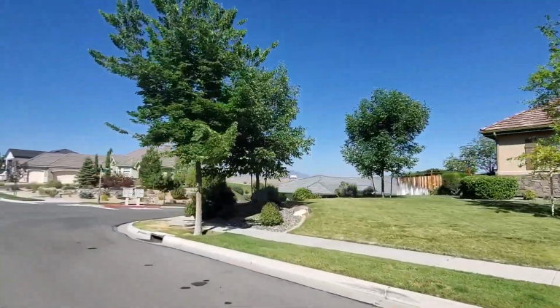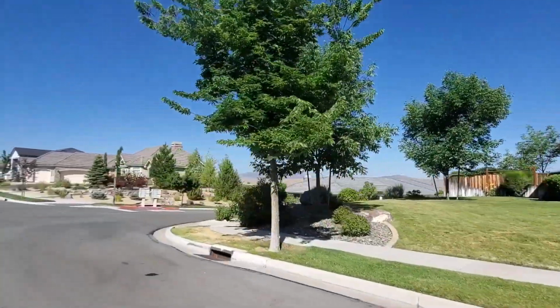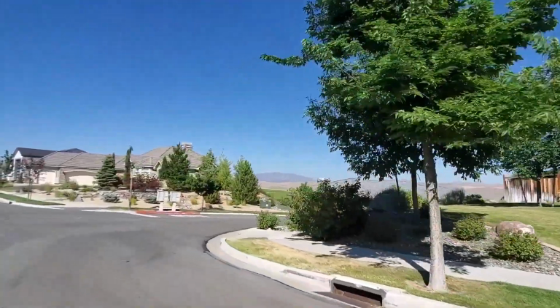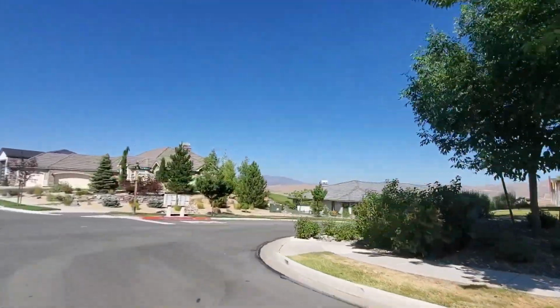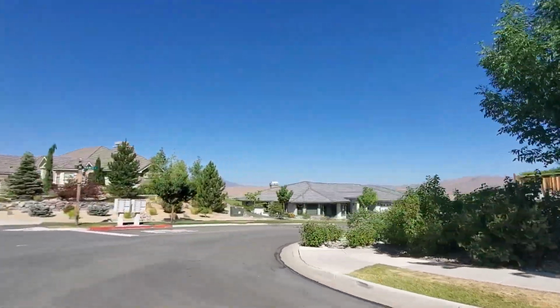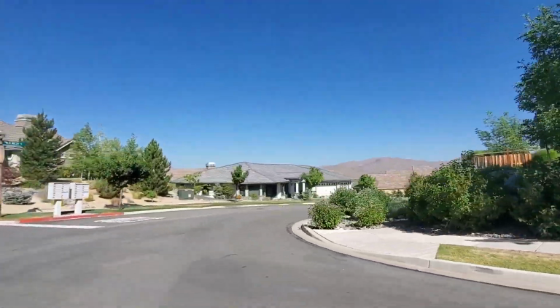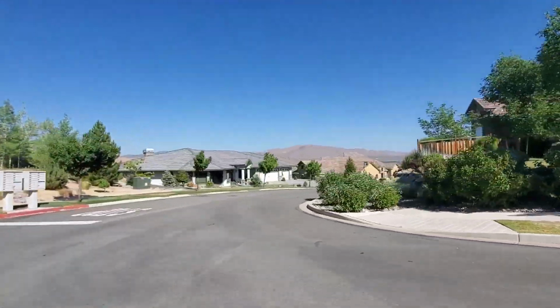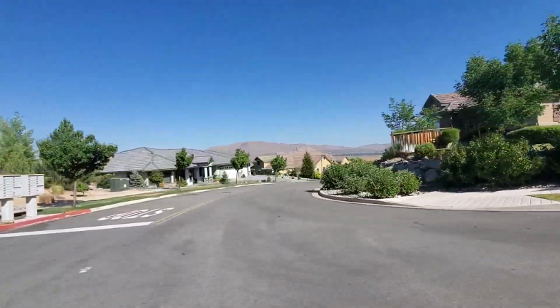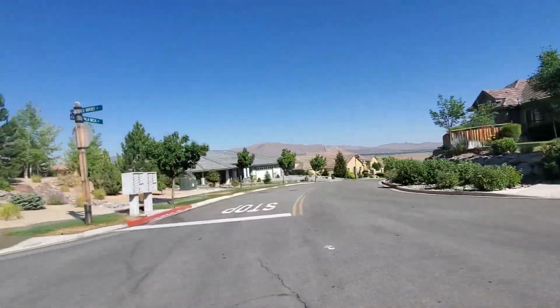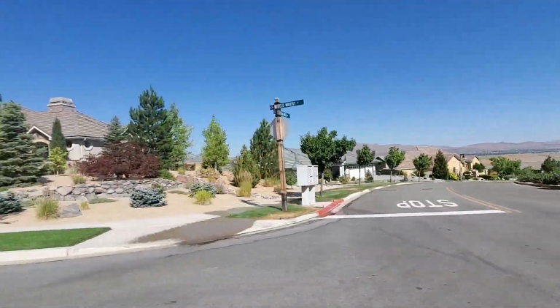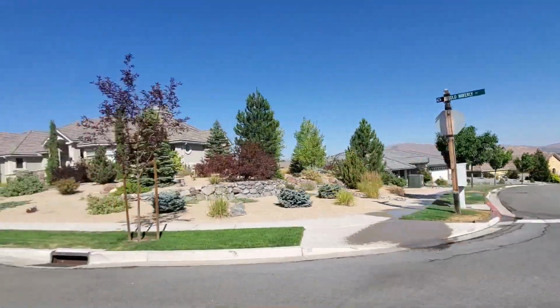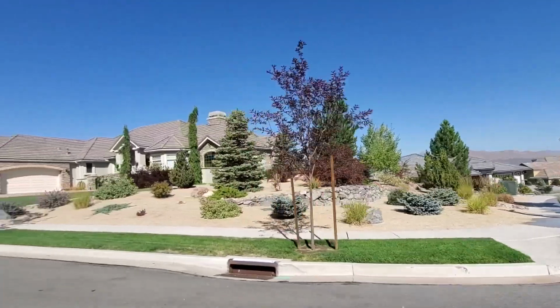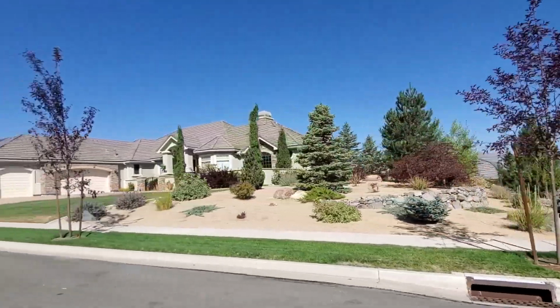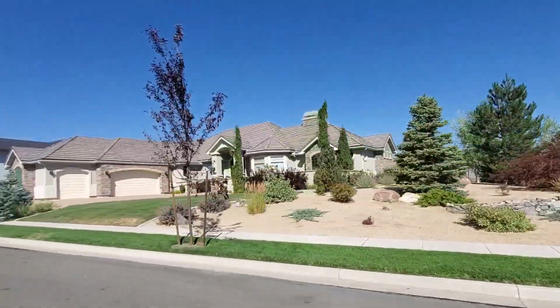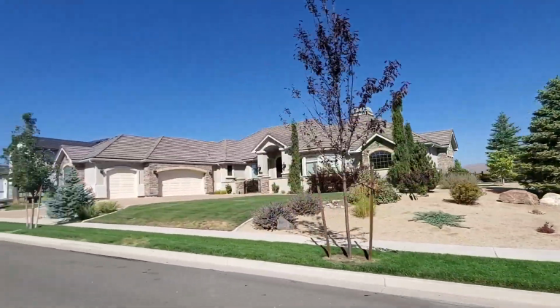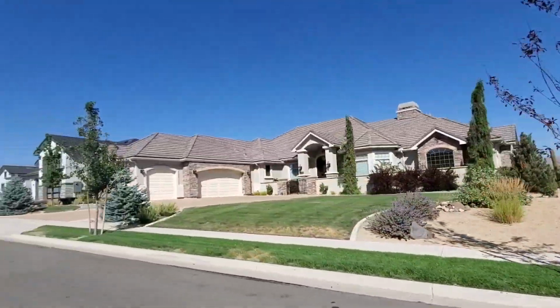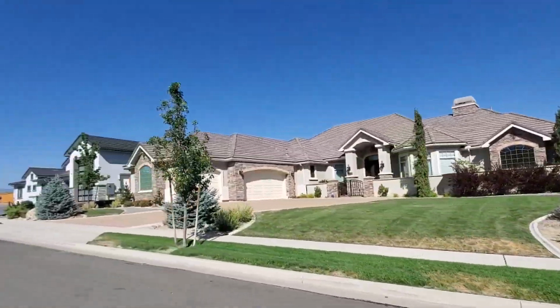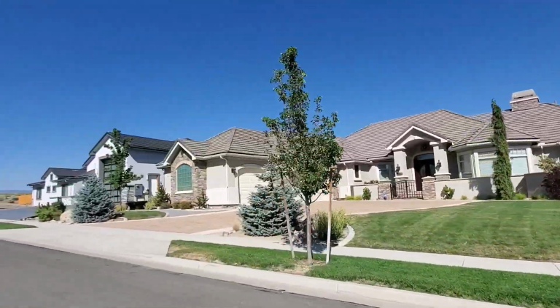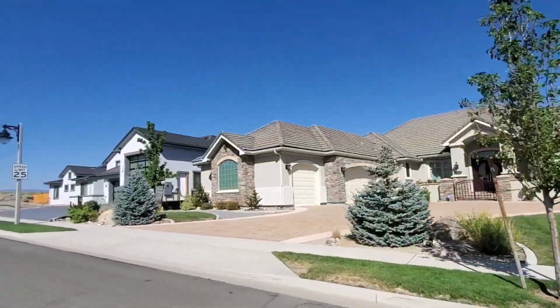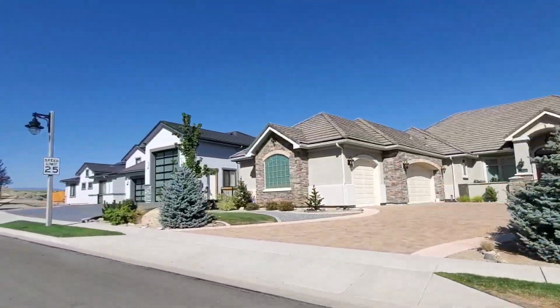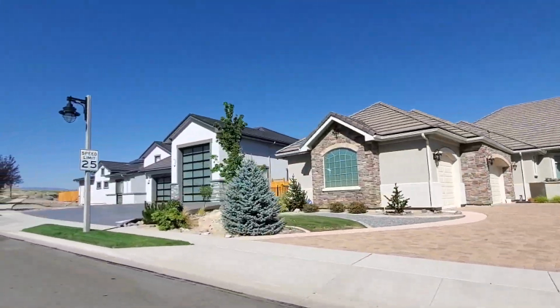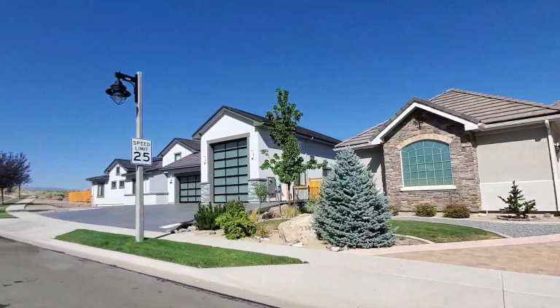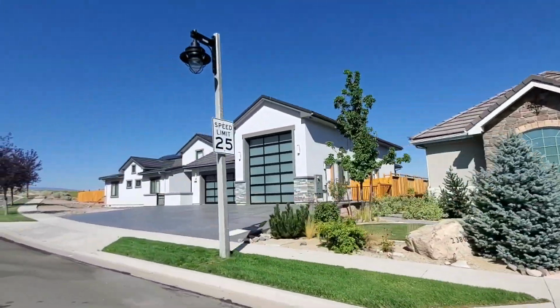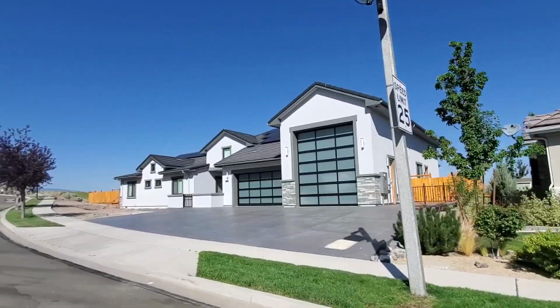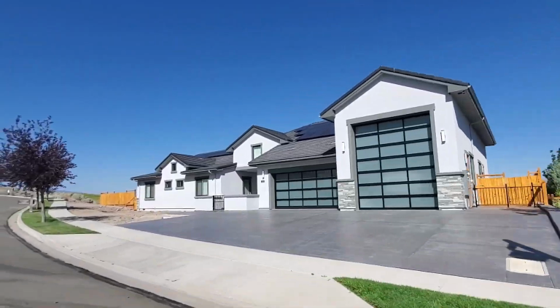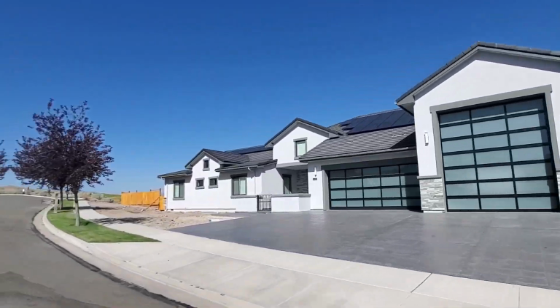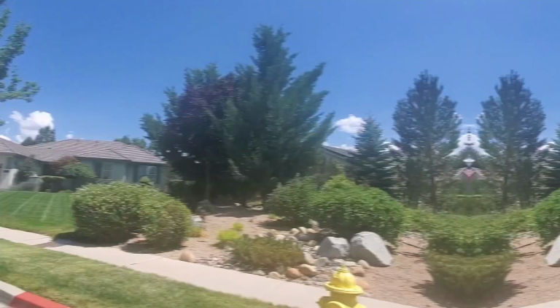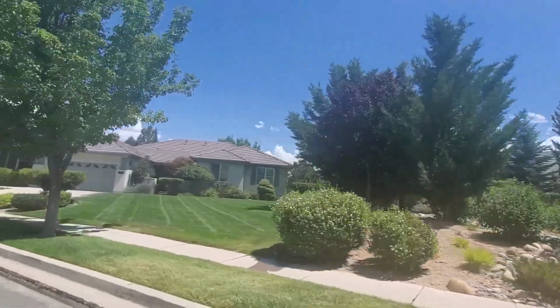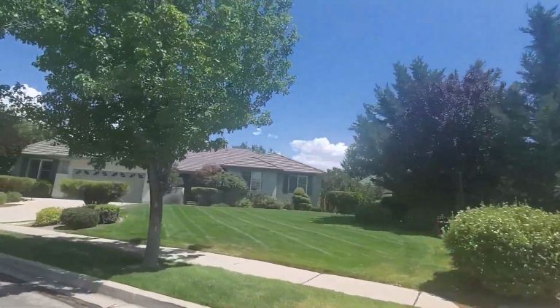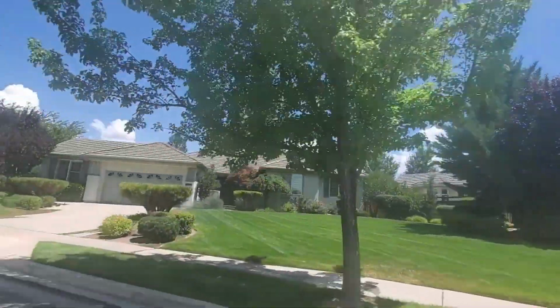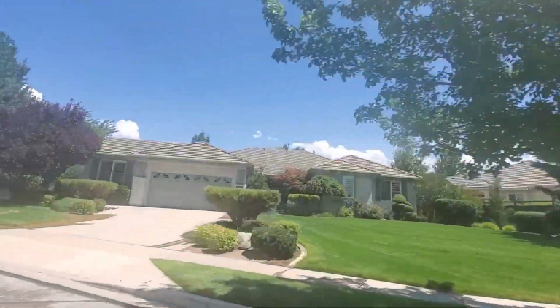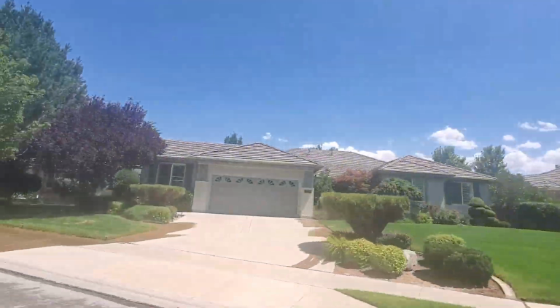Wingfield Springs has everything from condos to custom homes with a wide variety of sizes and prices. The HOA for this neighborhood is hands-on — they make sure the common areas are maintained, remove snow, and perform exterior maintenance as well.